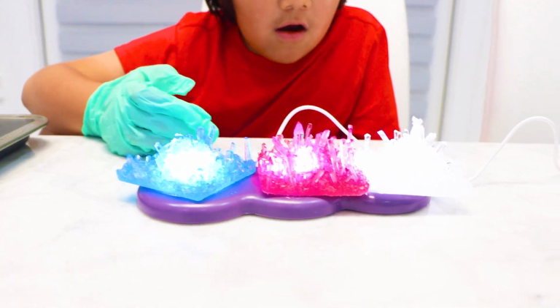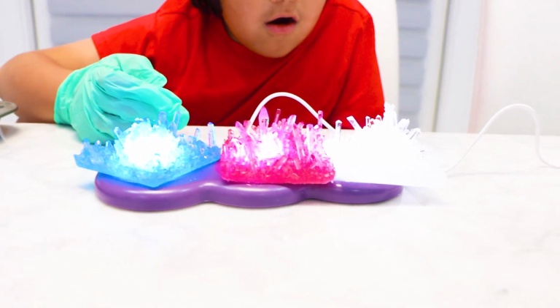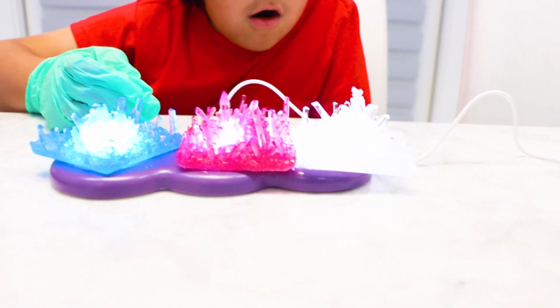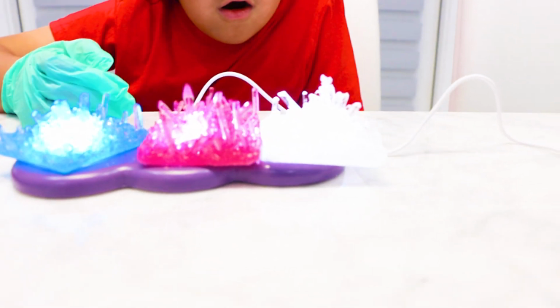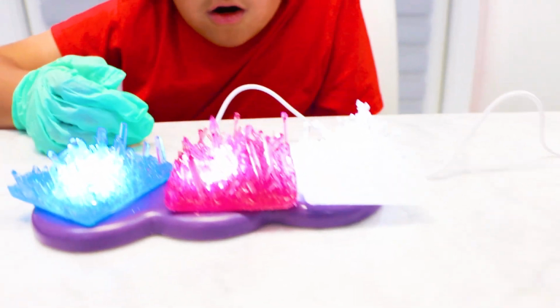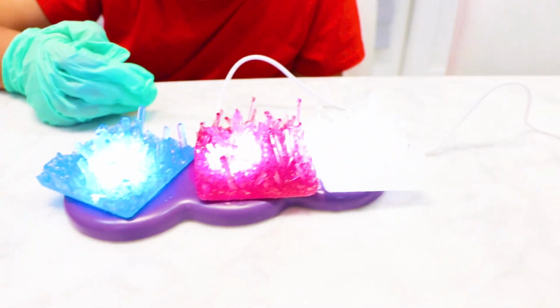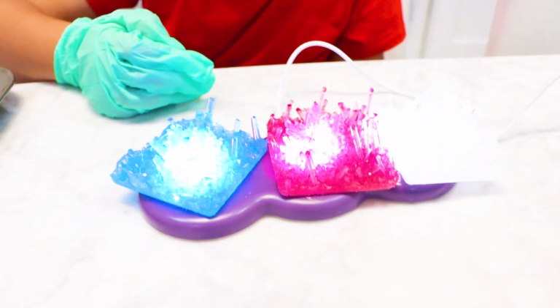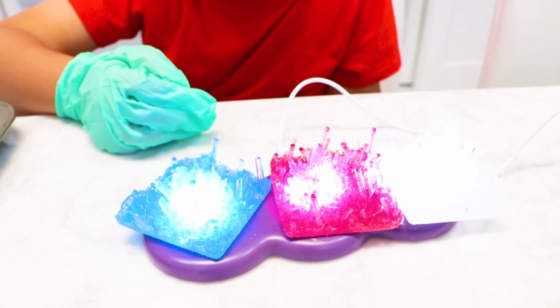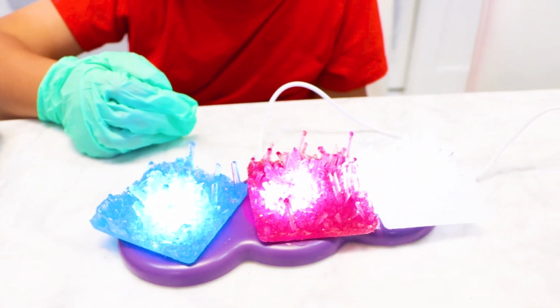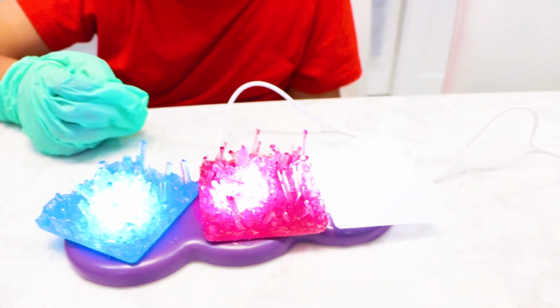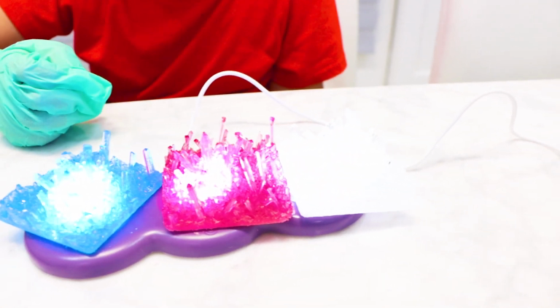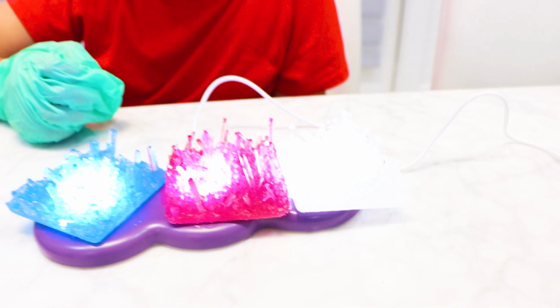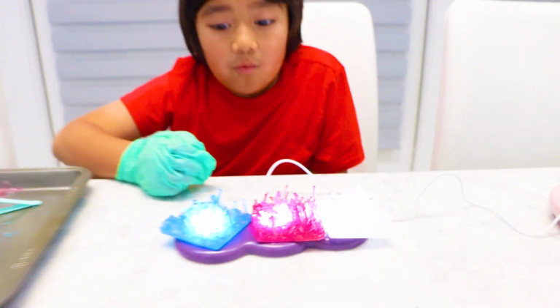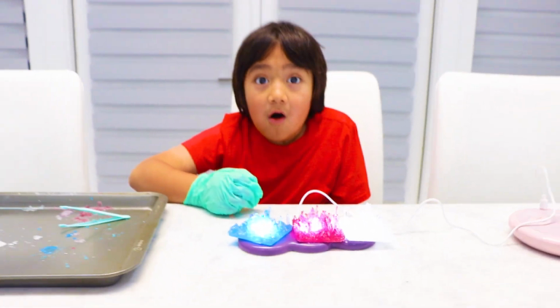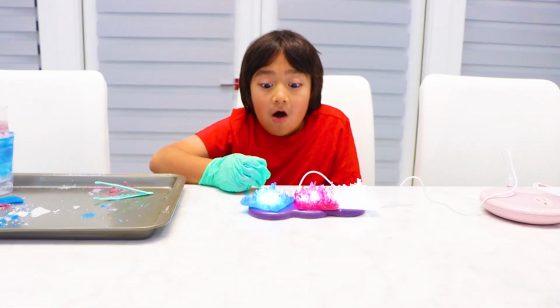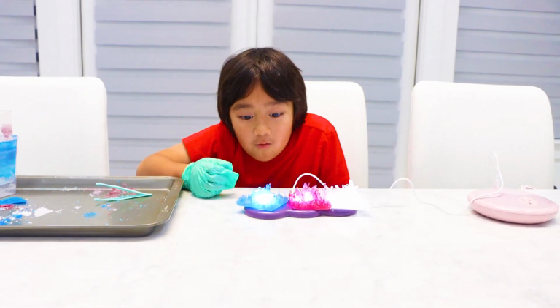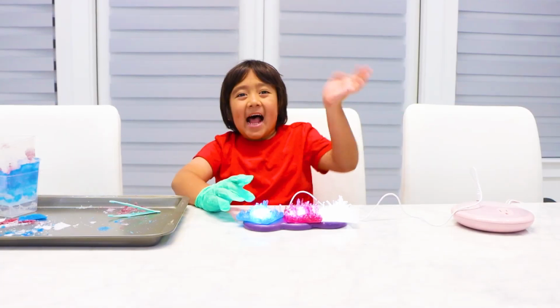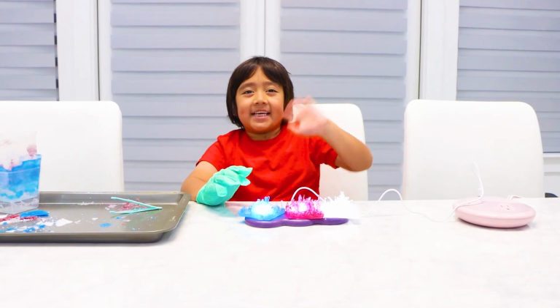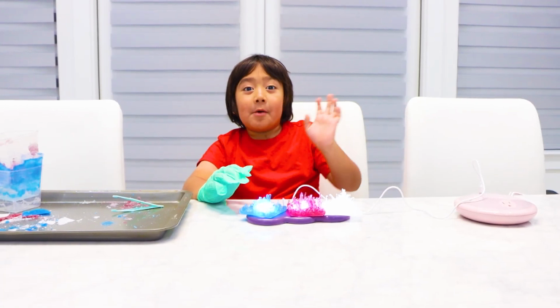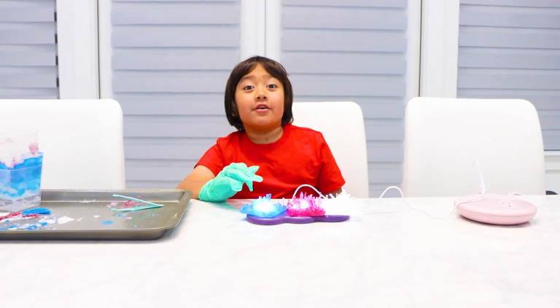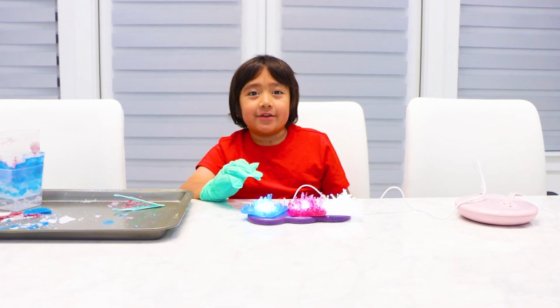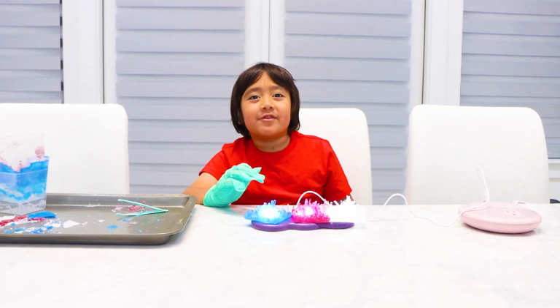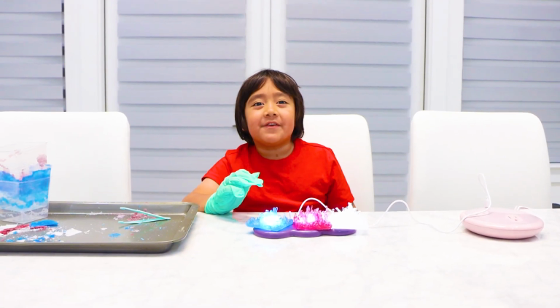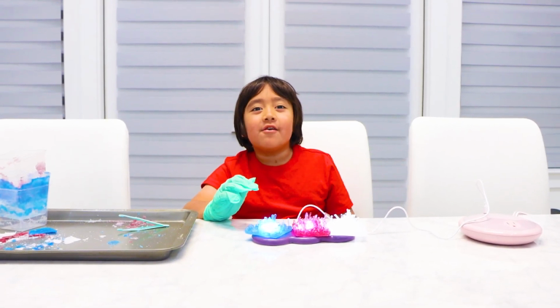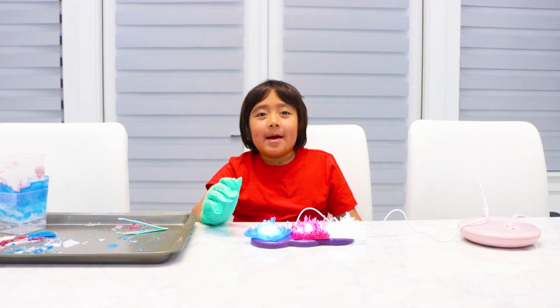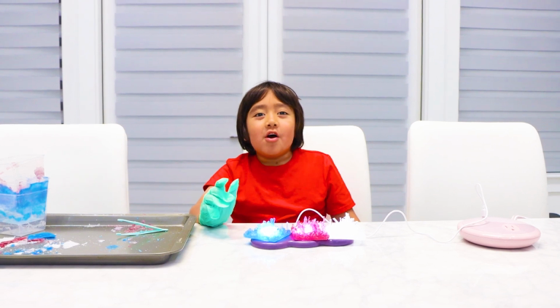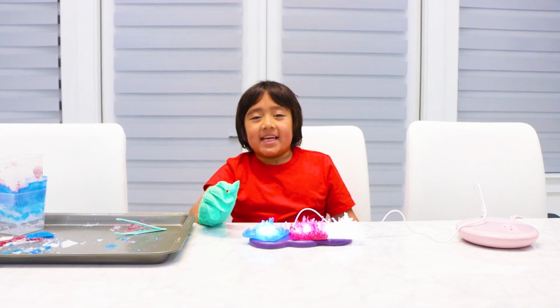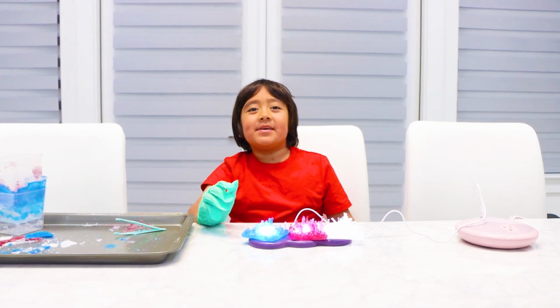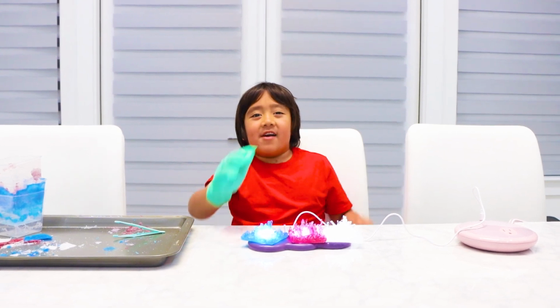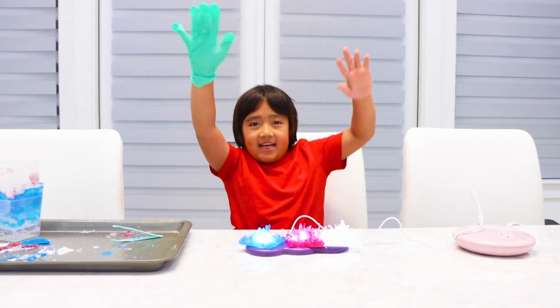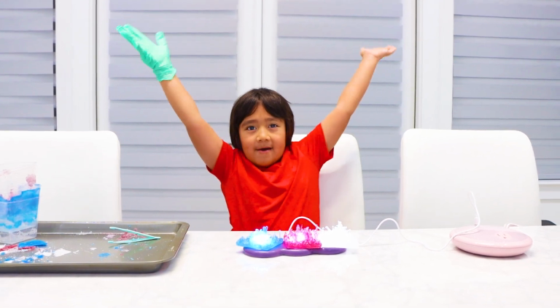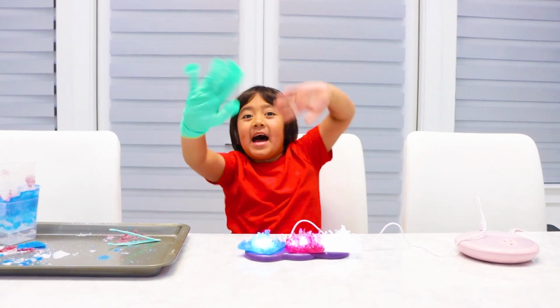Good job. It took us about one week to make the crystals. Whoa. Bye. Thank you for watching our do-it-yourself crystal video. Remember, always stay happy and rise up. Bye.